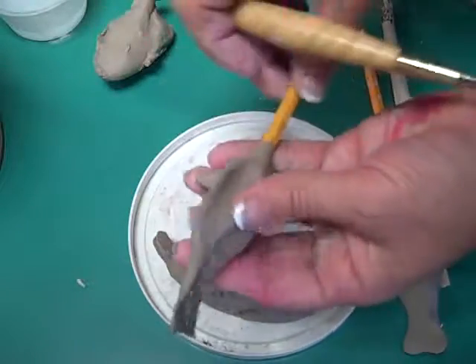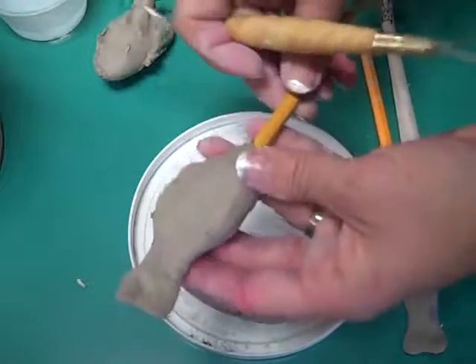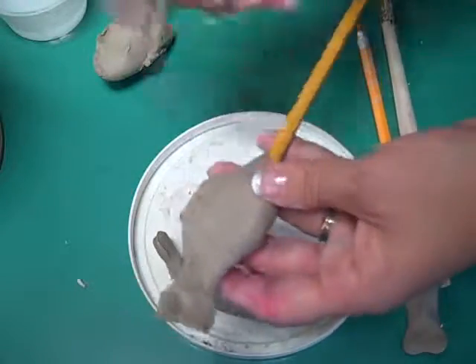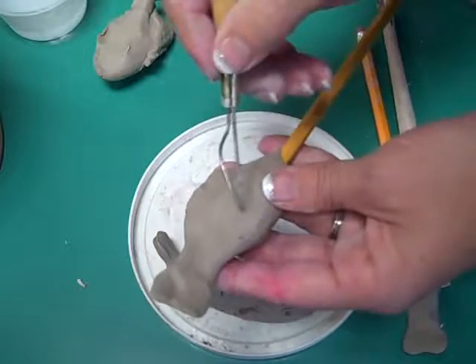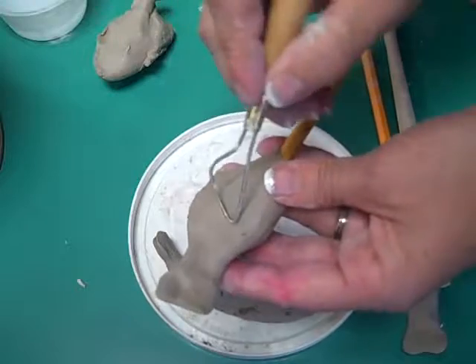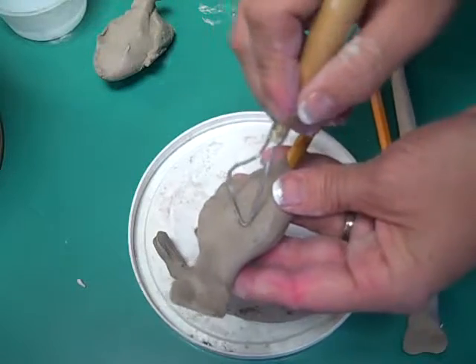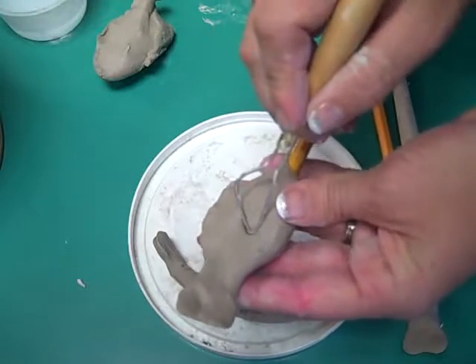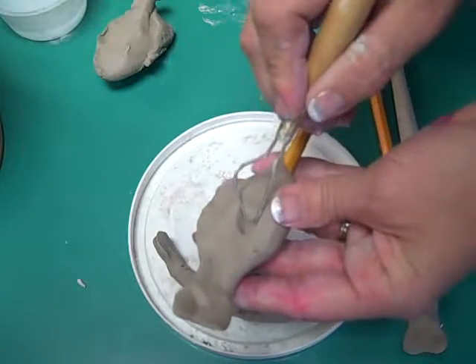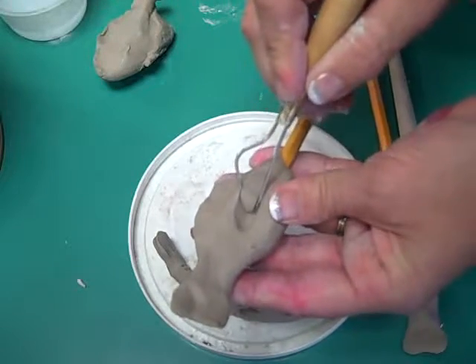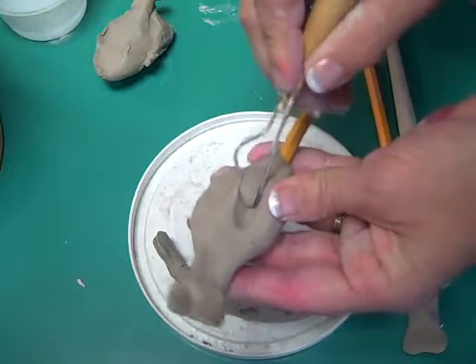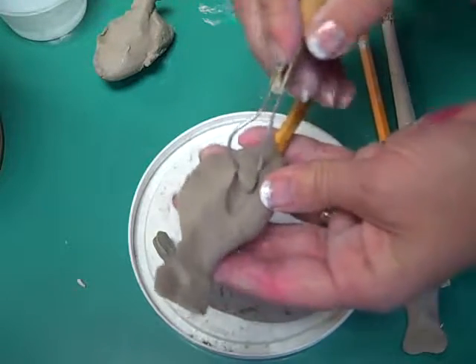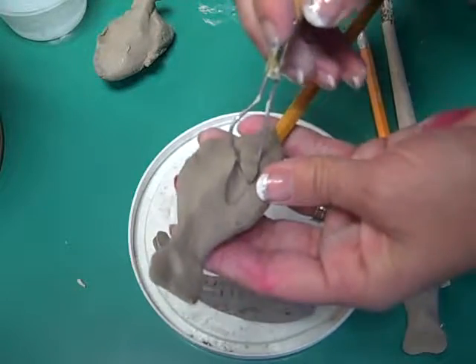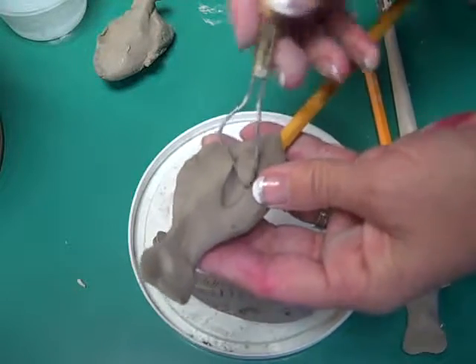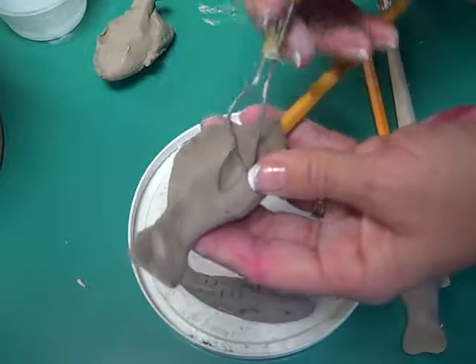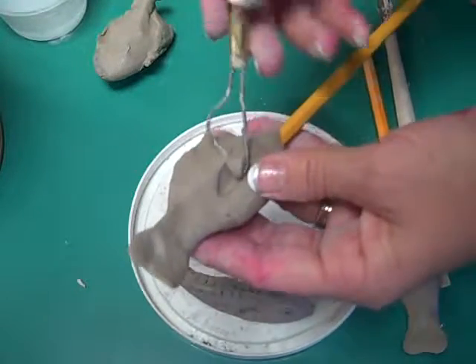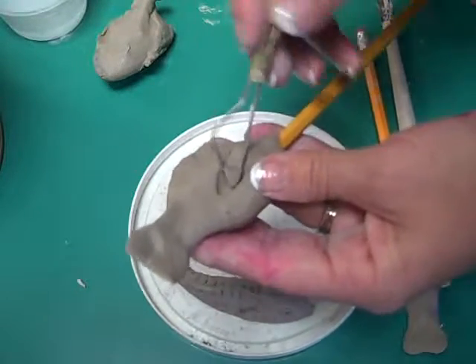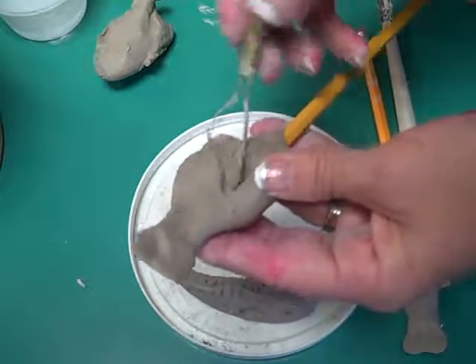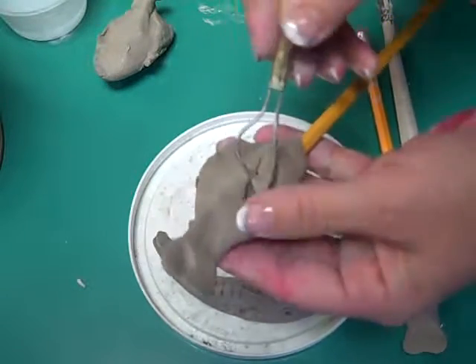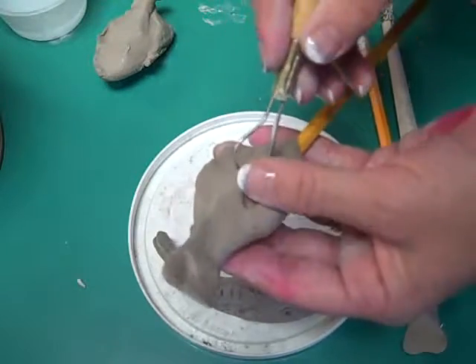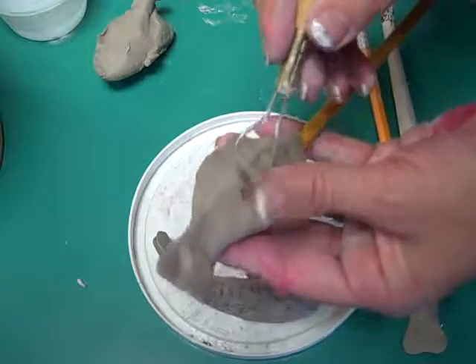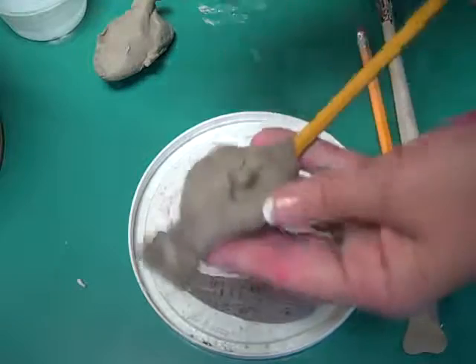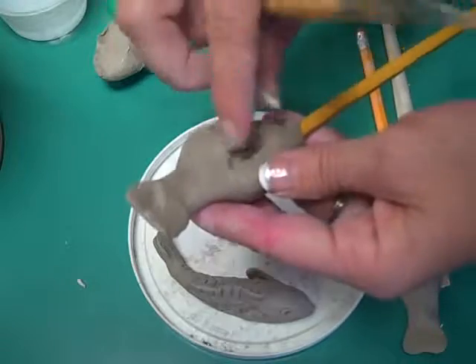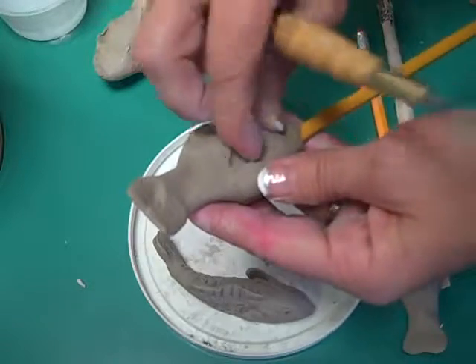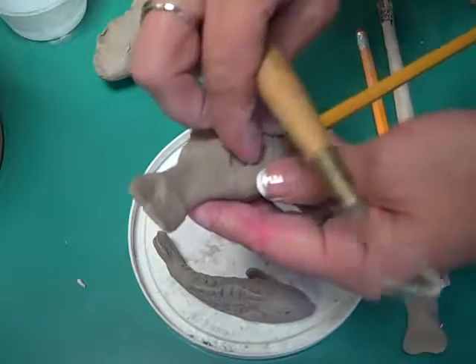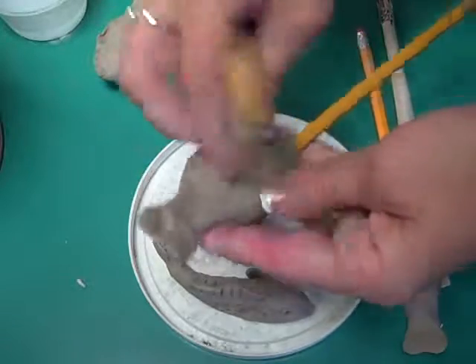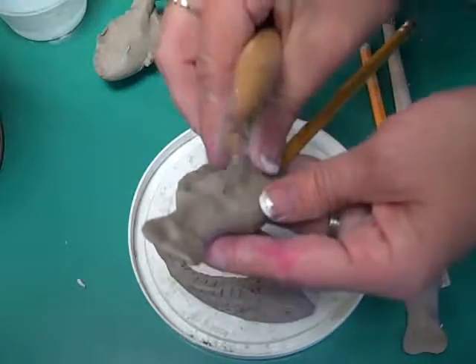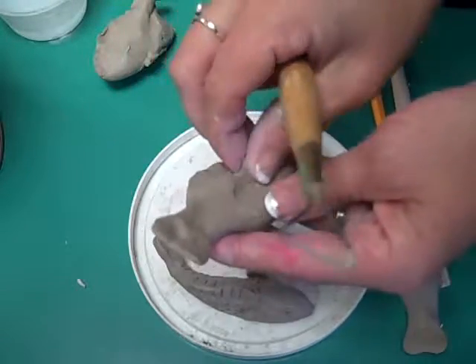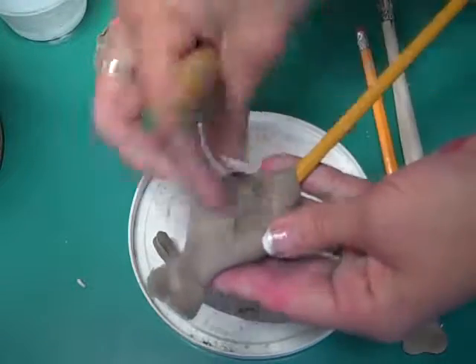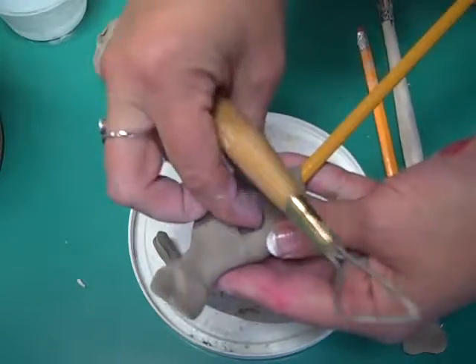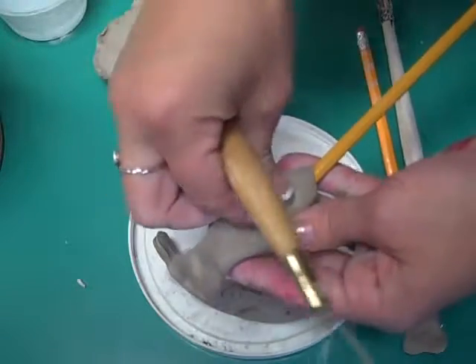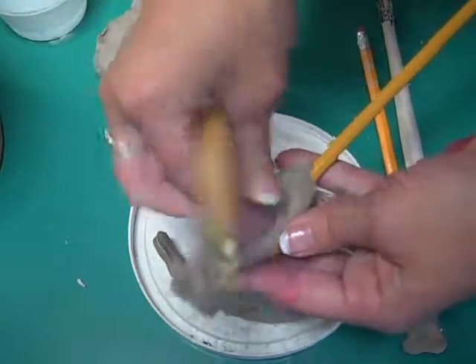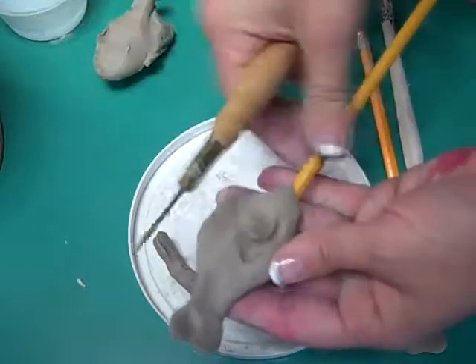You're going to do the same thing on the other side — pull out a fin. Then you're going to smooth out what's underneath that fin and make sure it comes to a nice point.